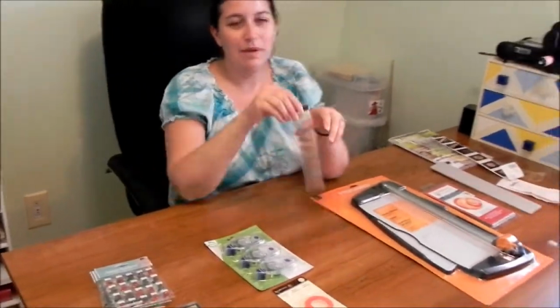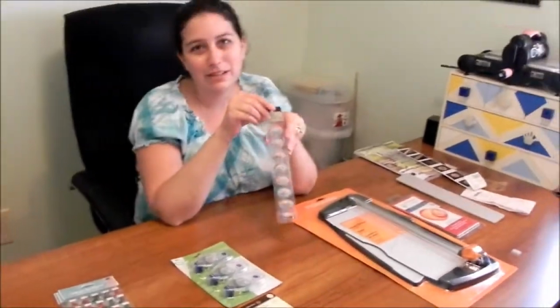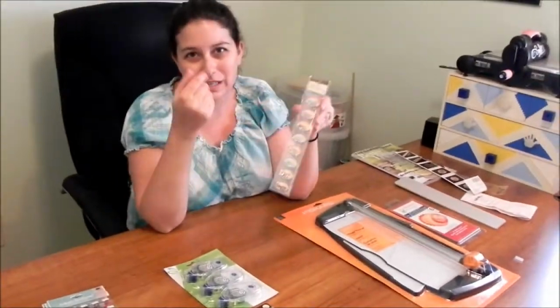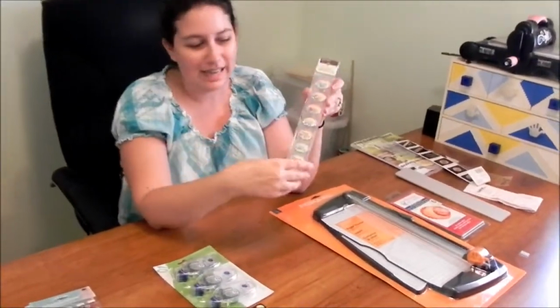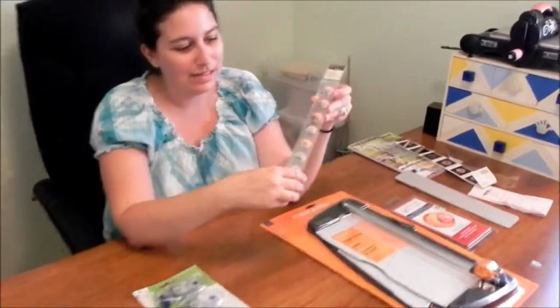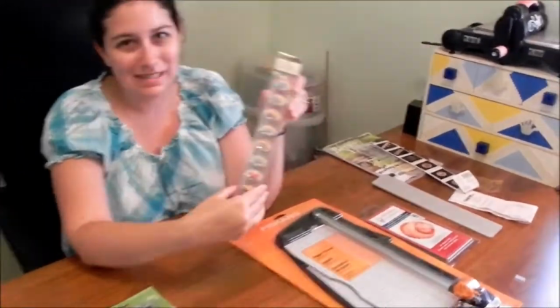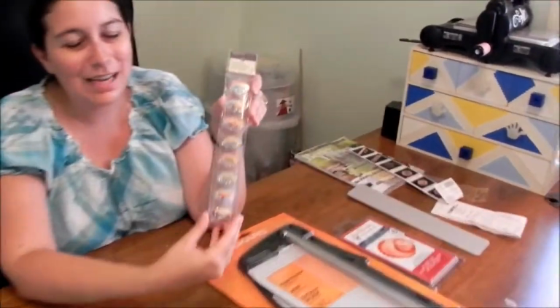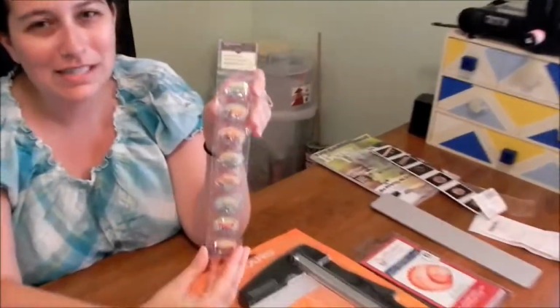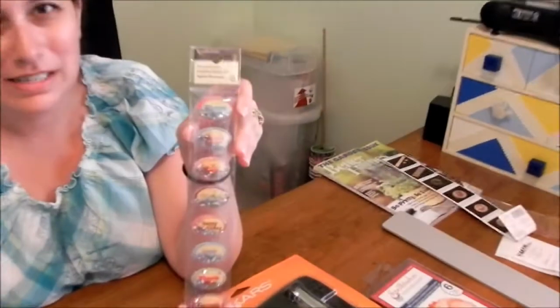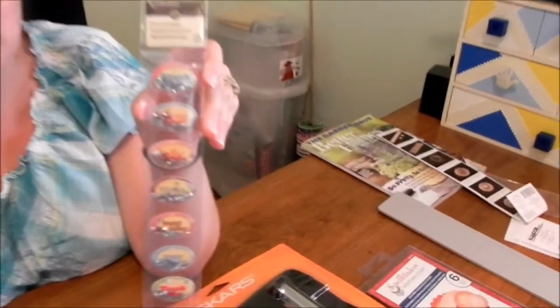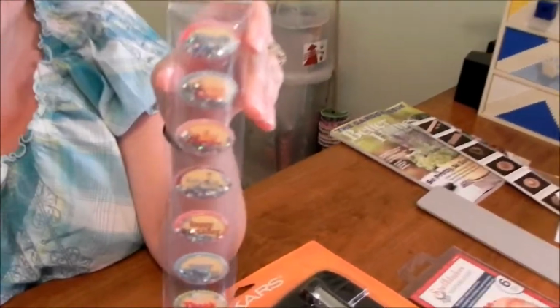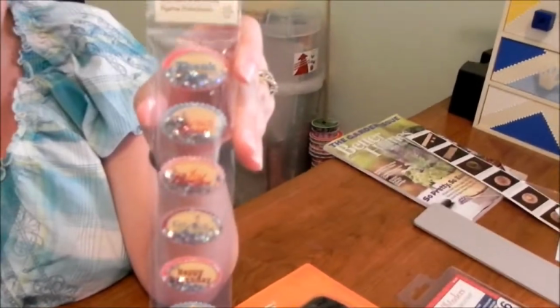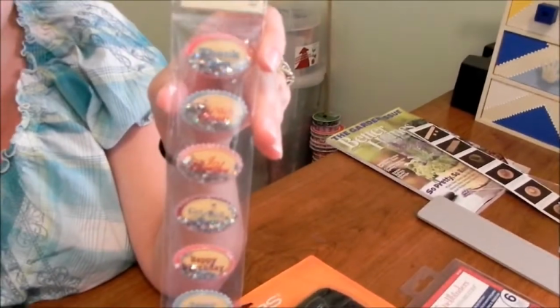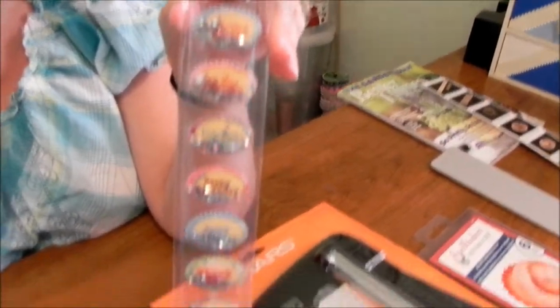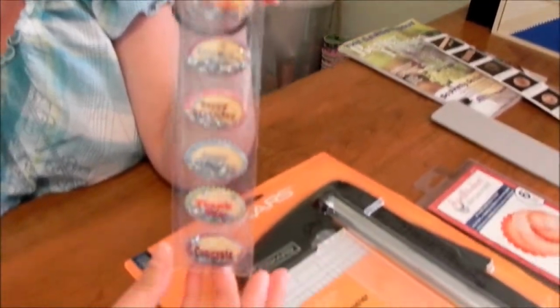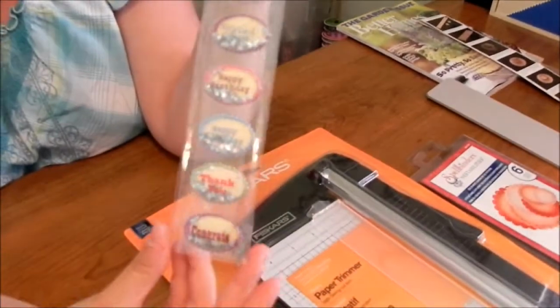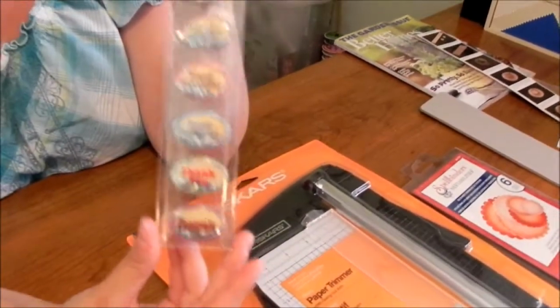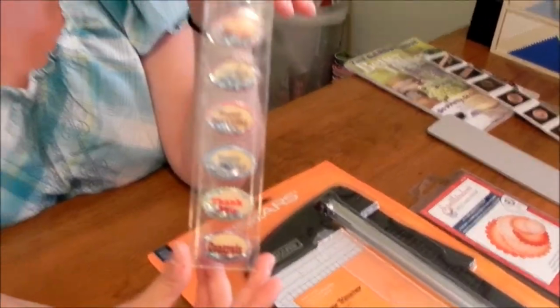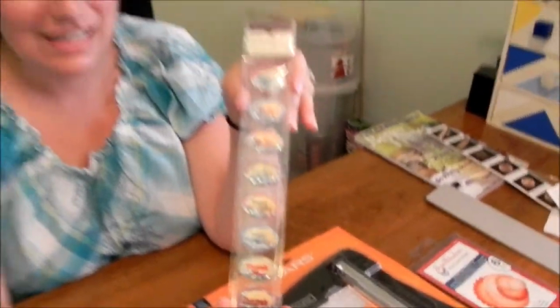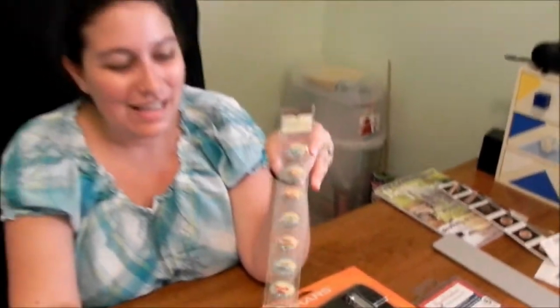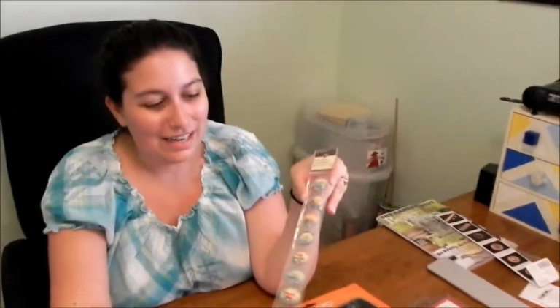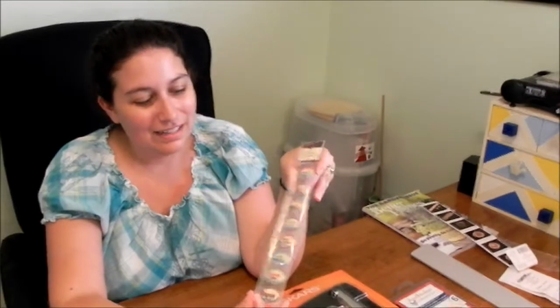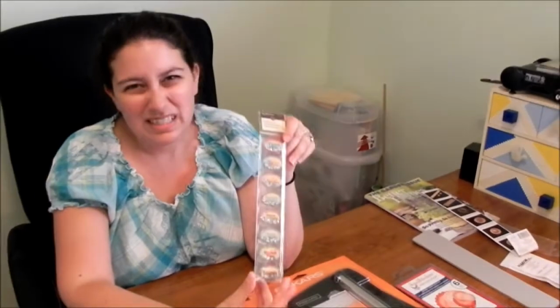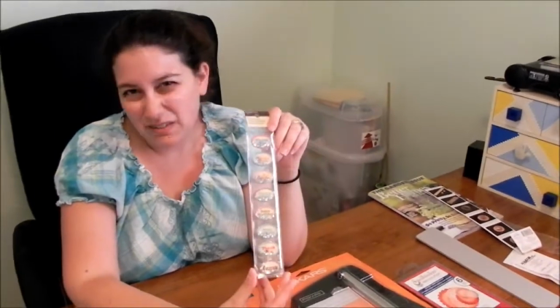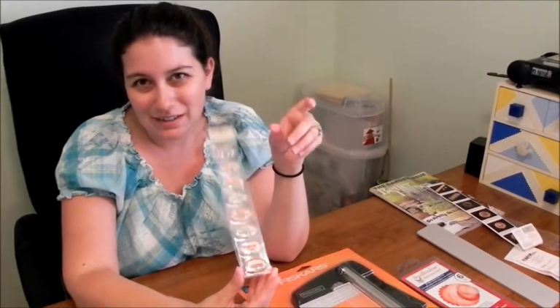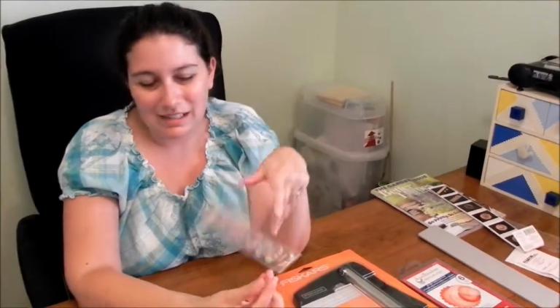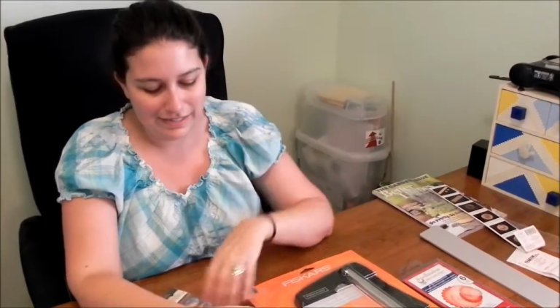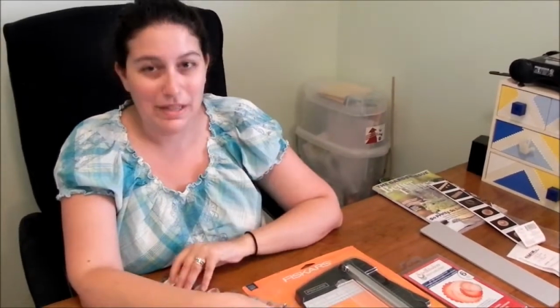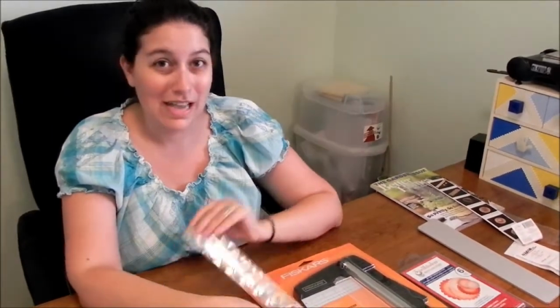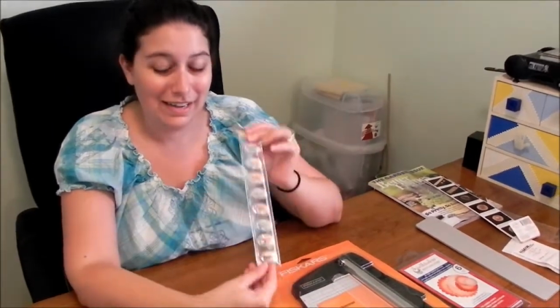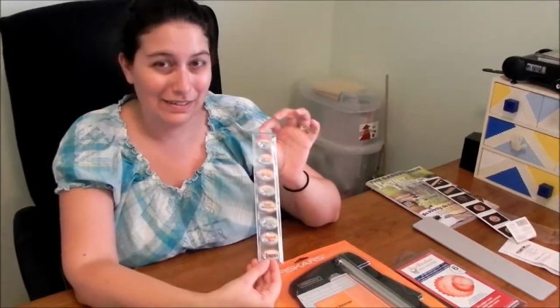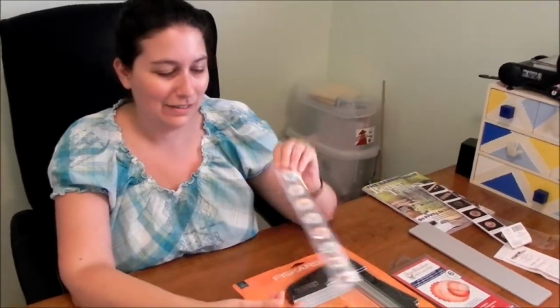I always look for discount stickers. I can't bring myself to spend more than about 99 cents on stickers. These were 79 cents, and I just thought they were fun — a nice little embellishment to have on hand.